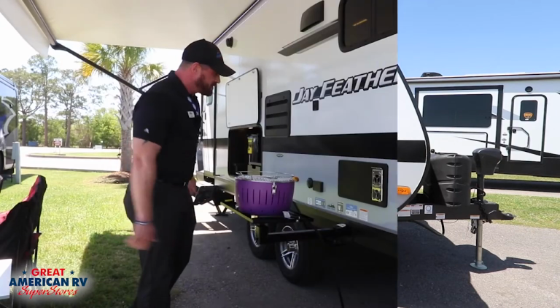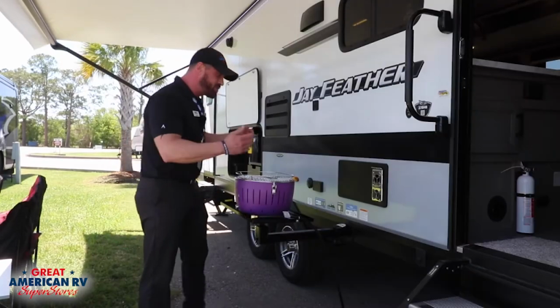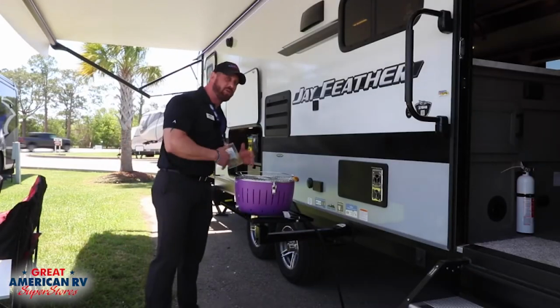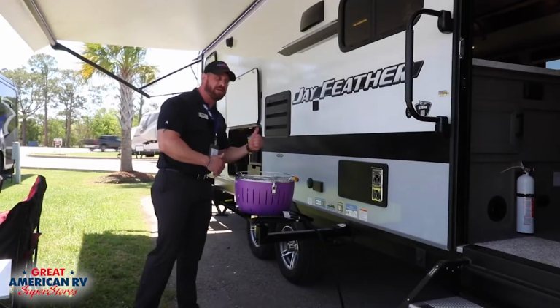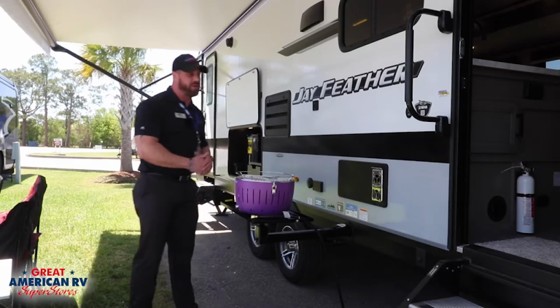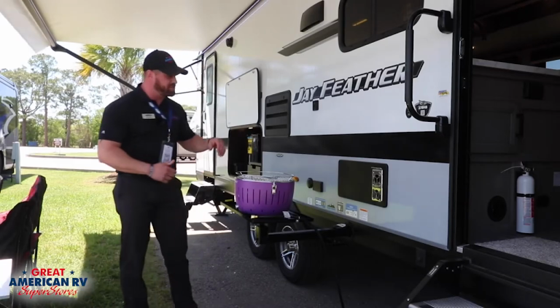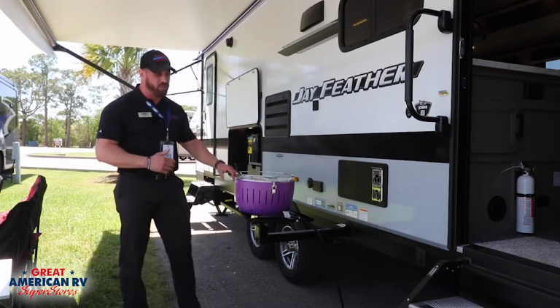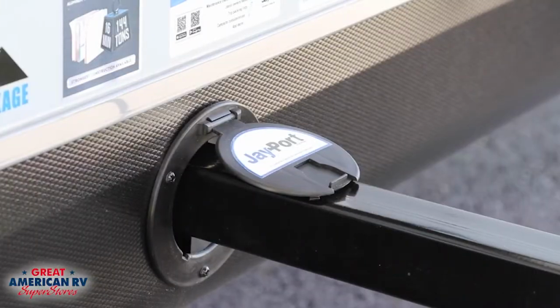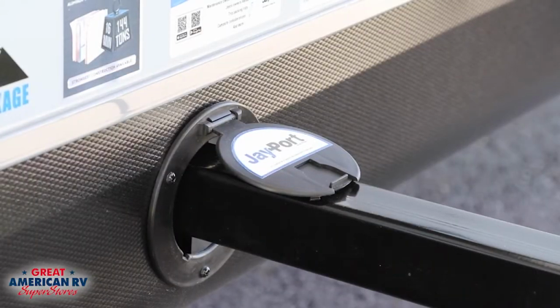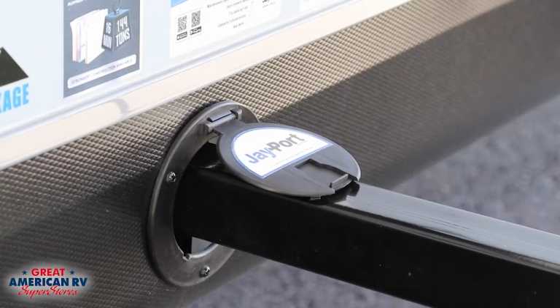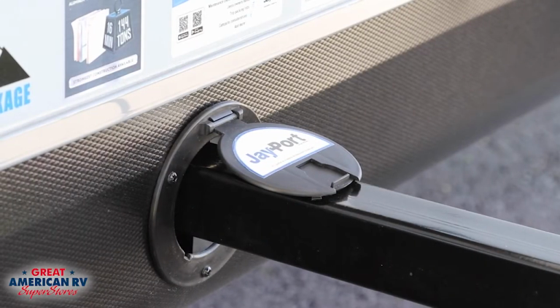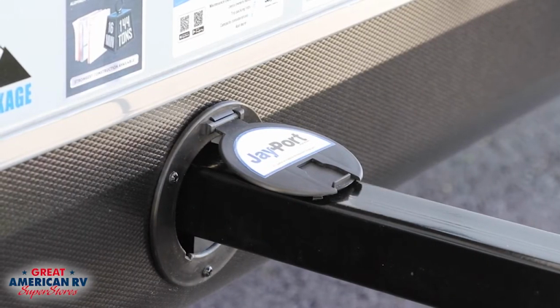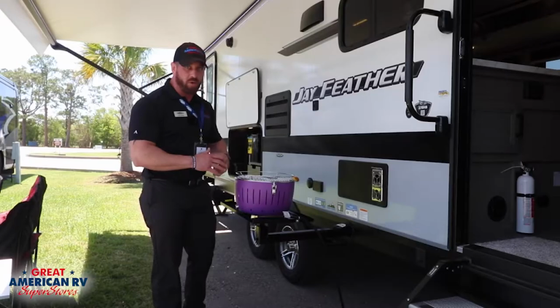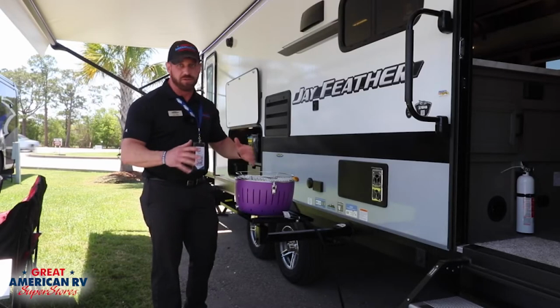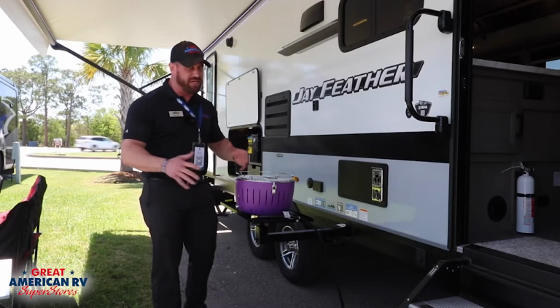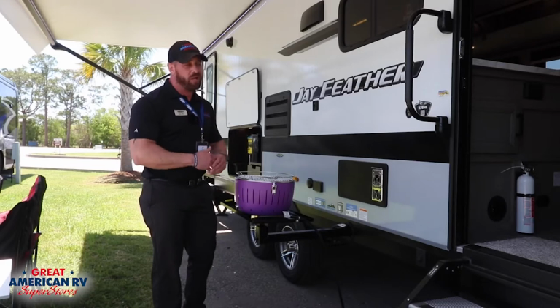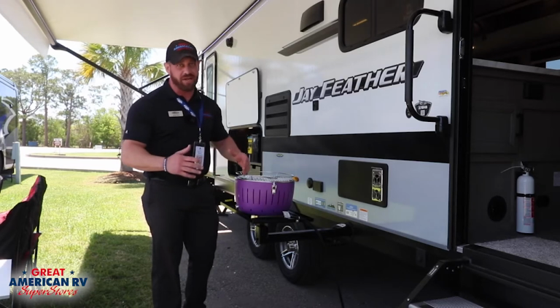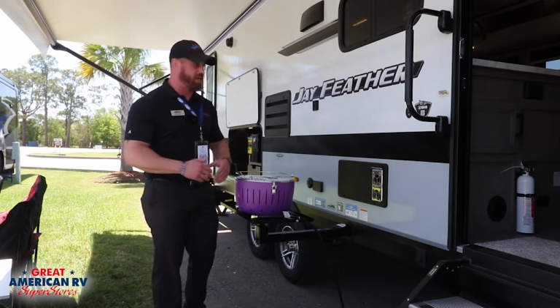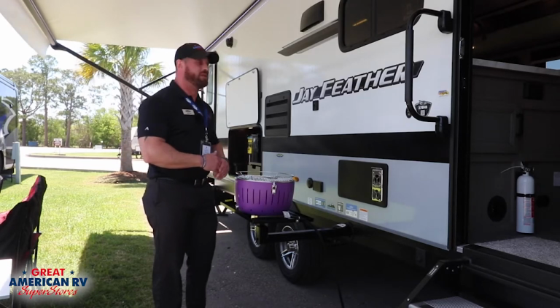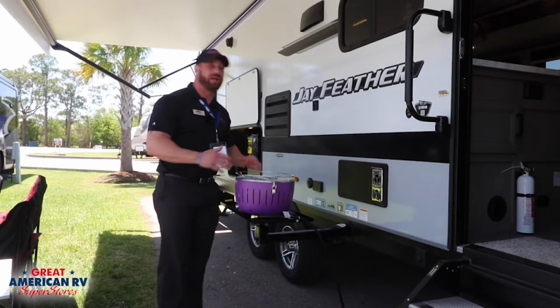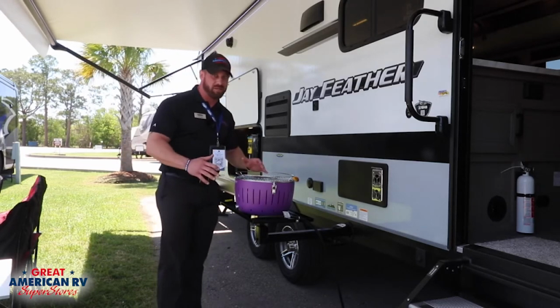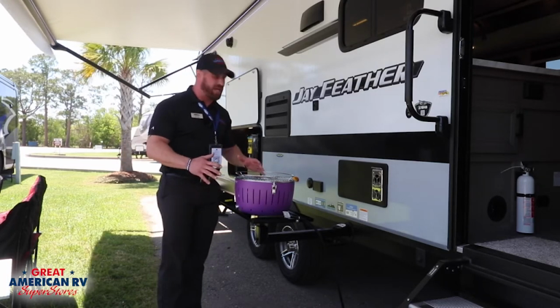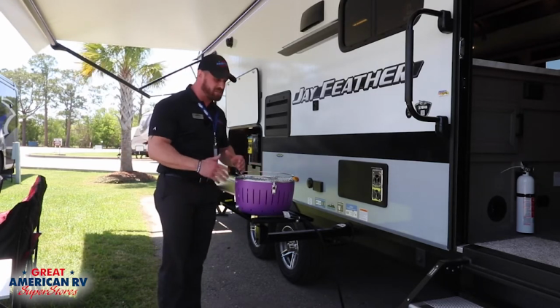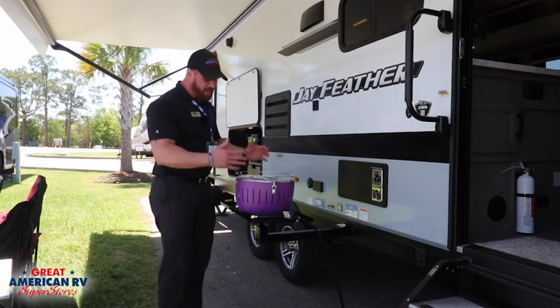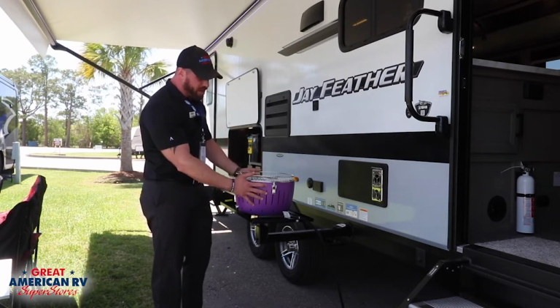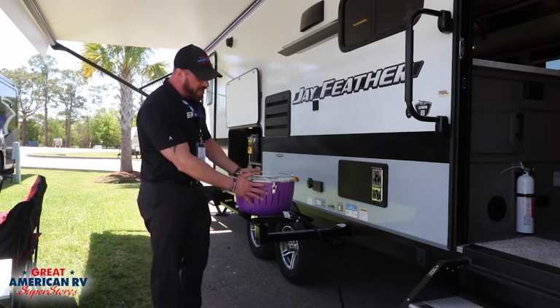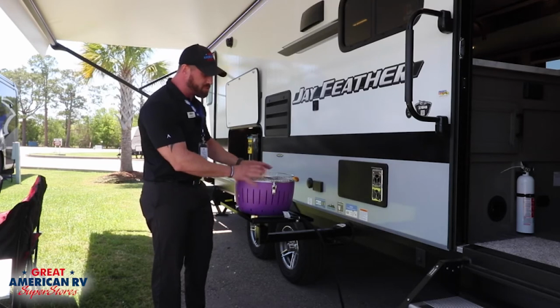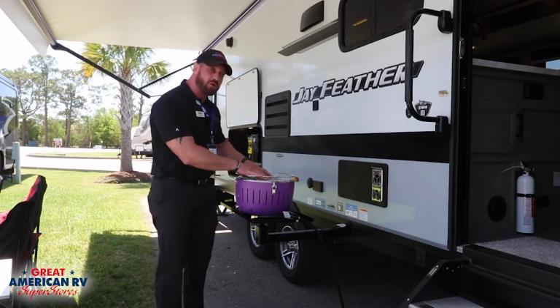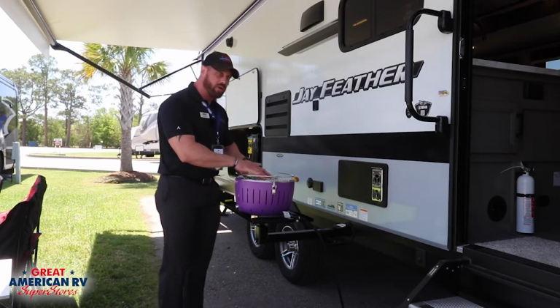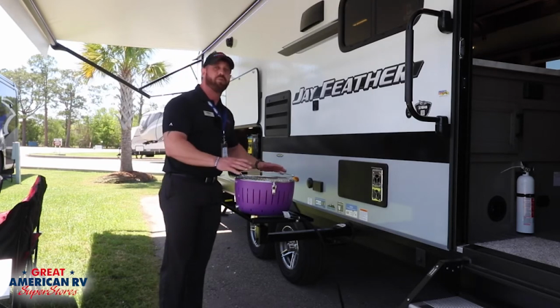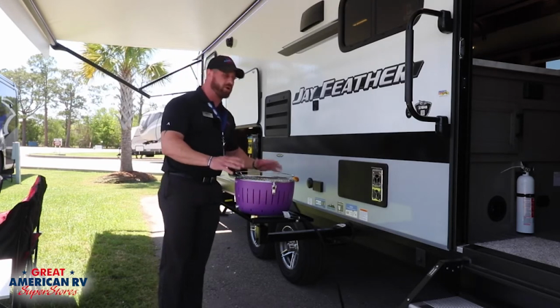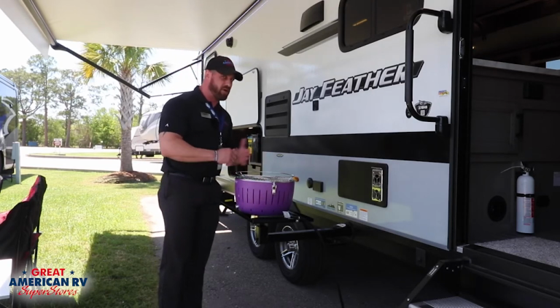The next cool feature on our Jay Feather is the Jayport table. What's nice with this is that you can set up your own personal cooking station. We're in South Louisiana, and literally everybody cooks outside. So here we have our grill — a small little charcoal grill, perfect for burgers and hot dogs.